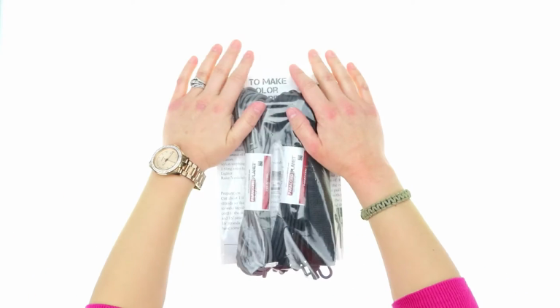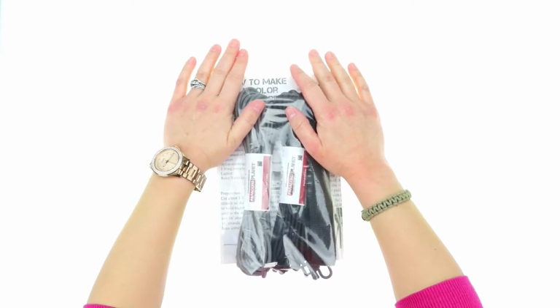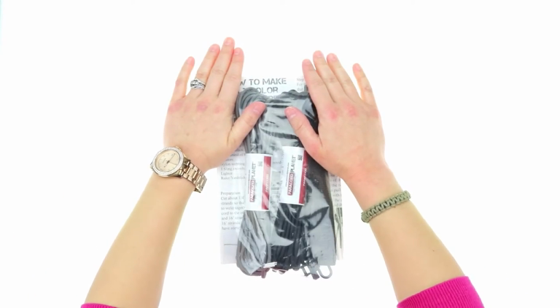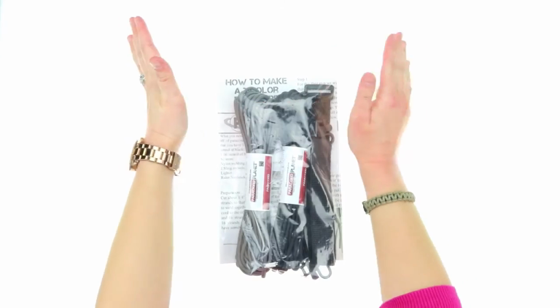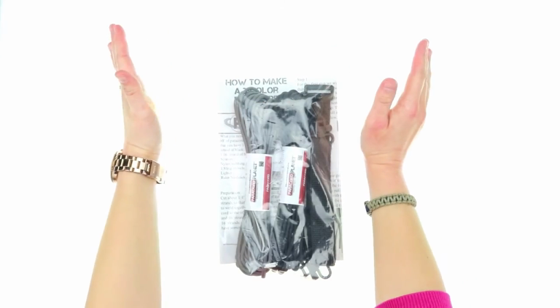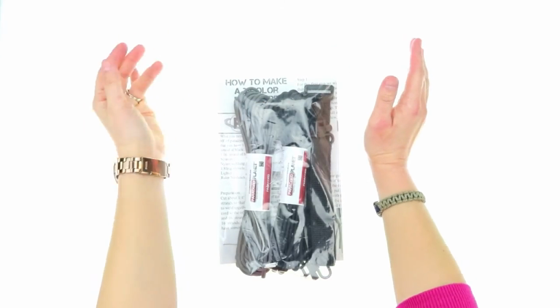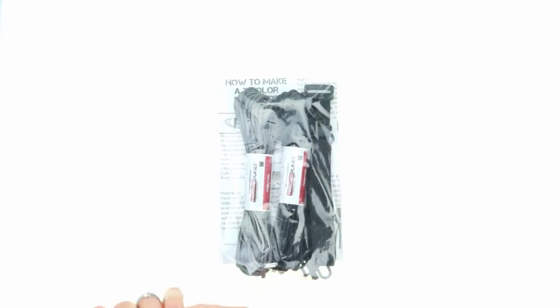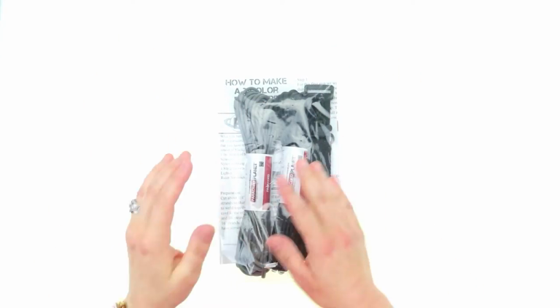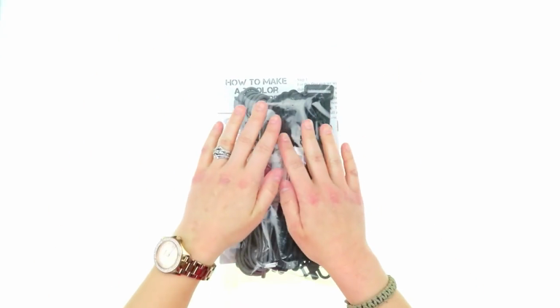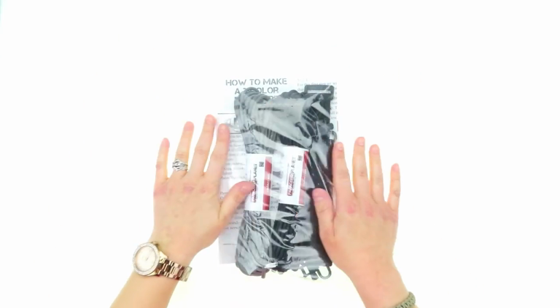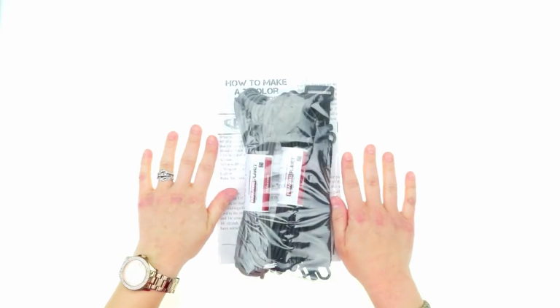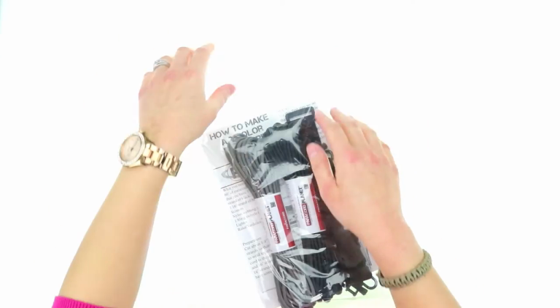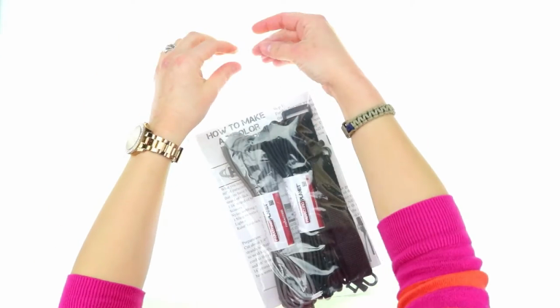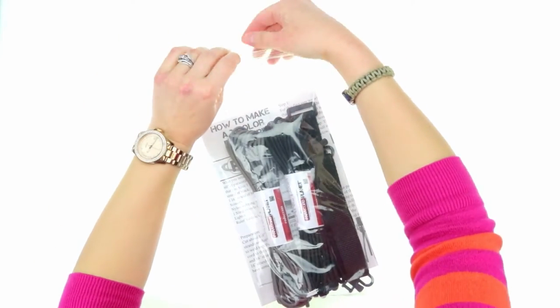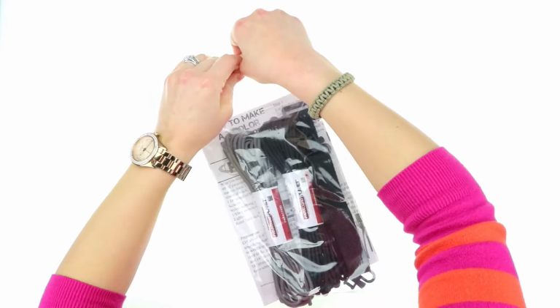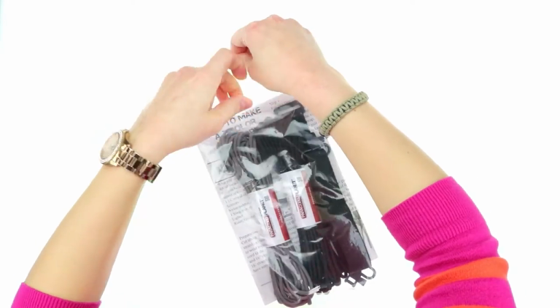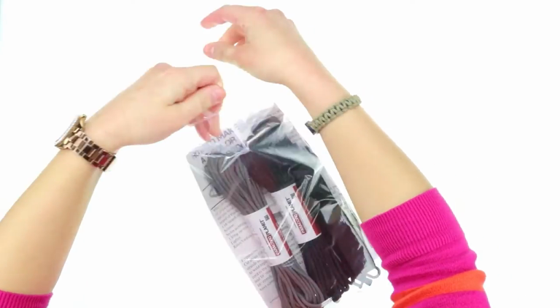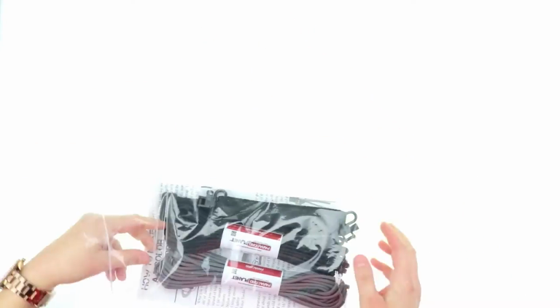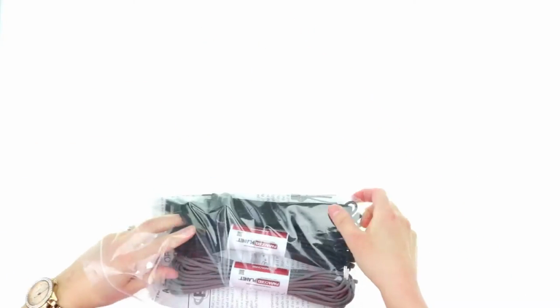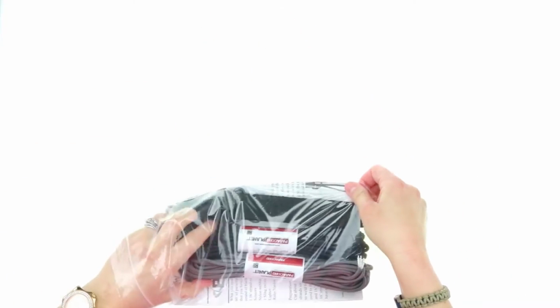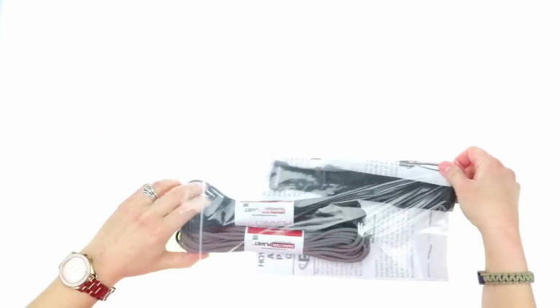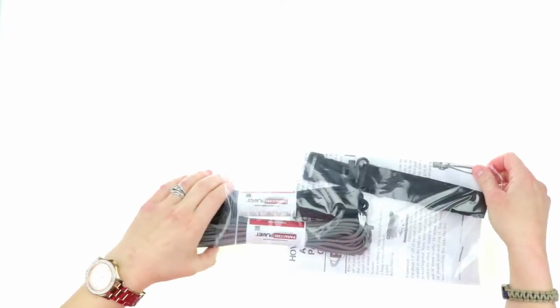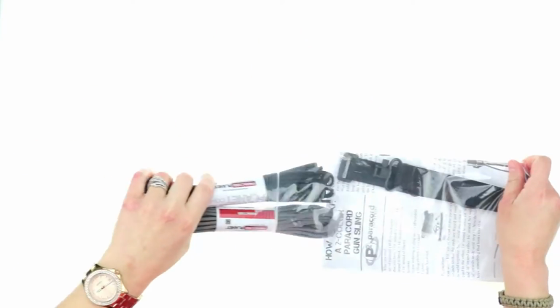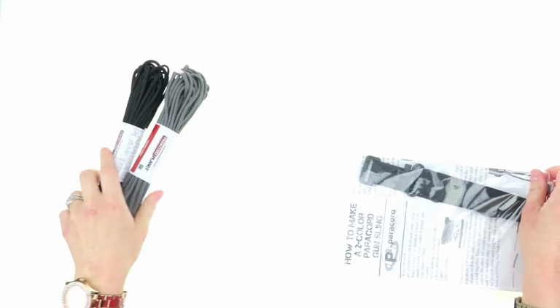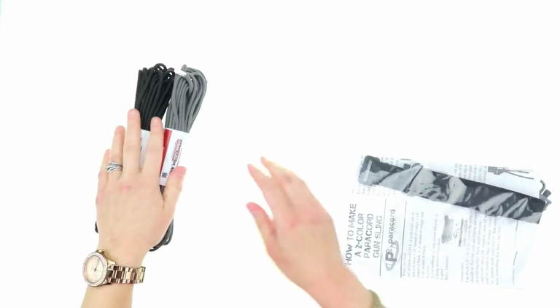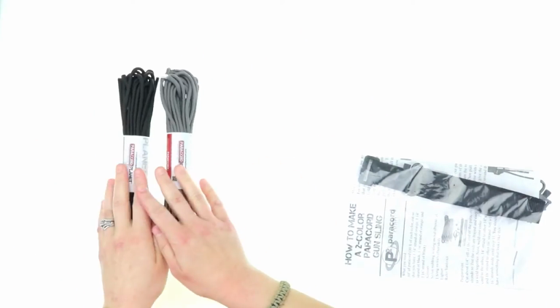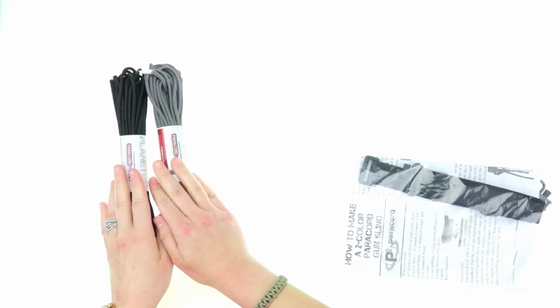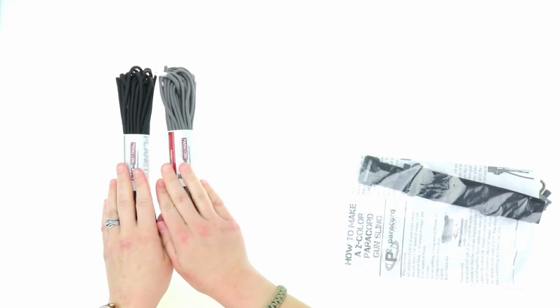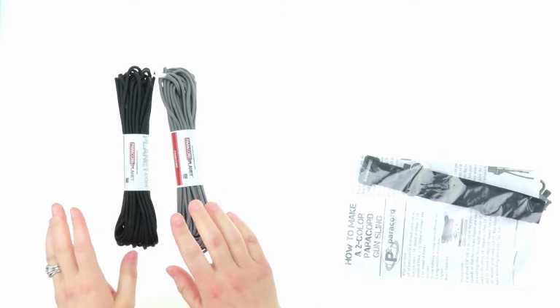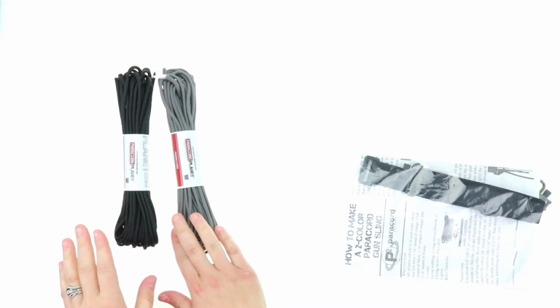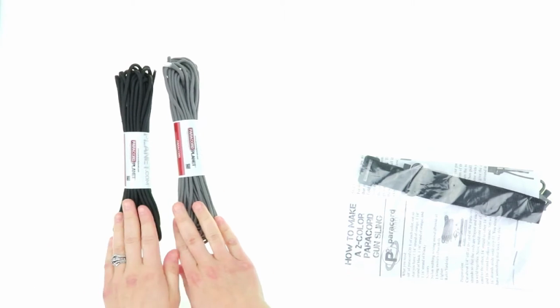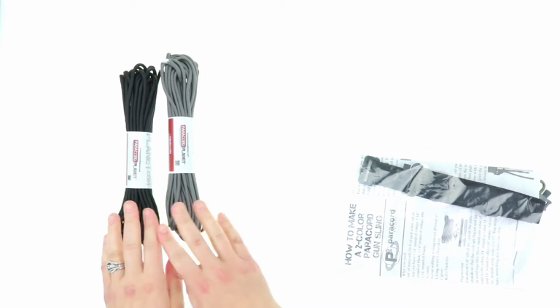So when you order your DIY Paracord Gunsling, this is what you get. You get approximately 60 feet of Paracord, and since this is two colors, you get 30 feet and 30 feet.